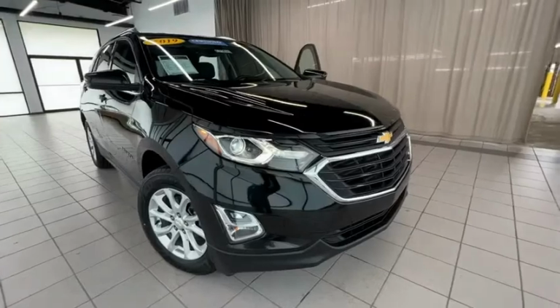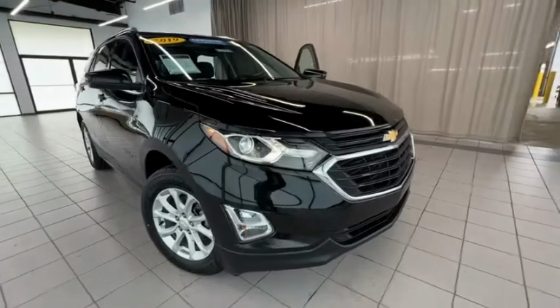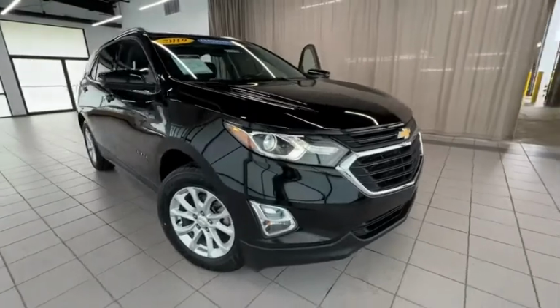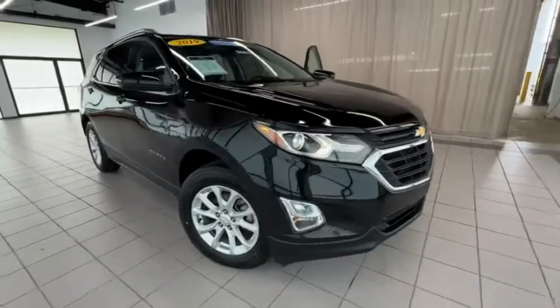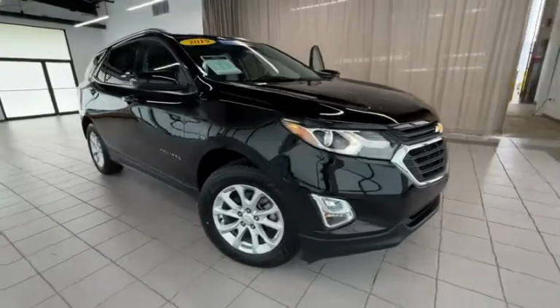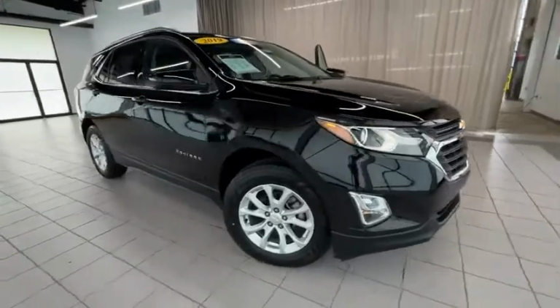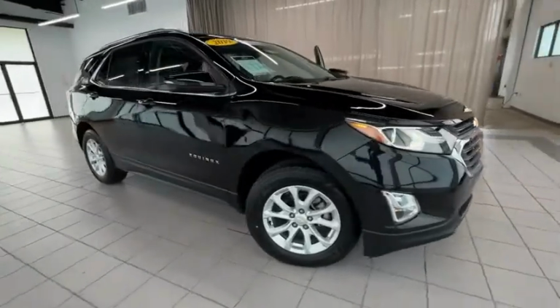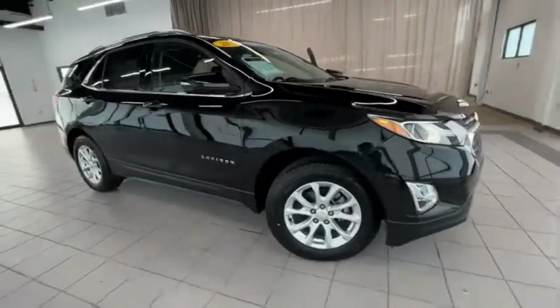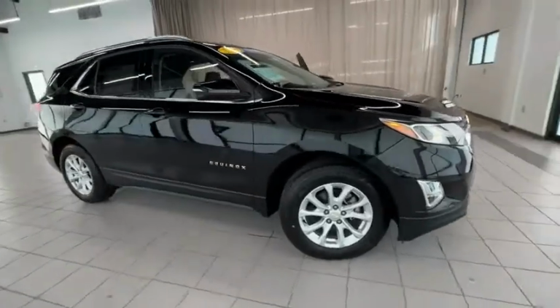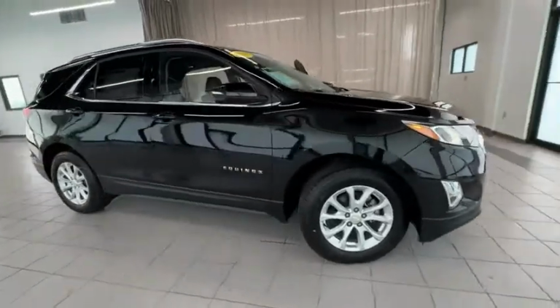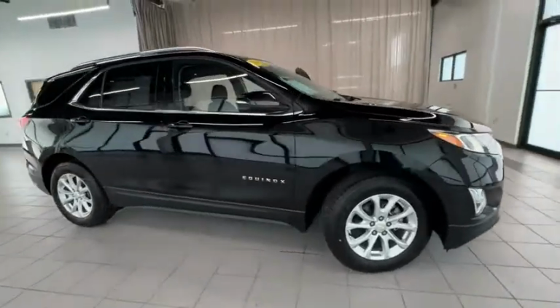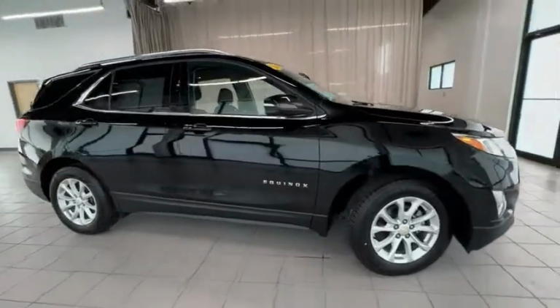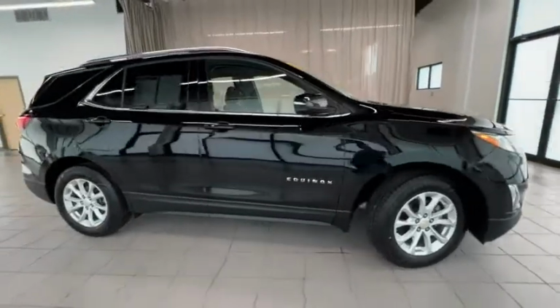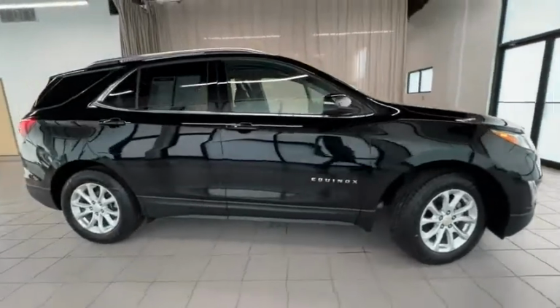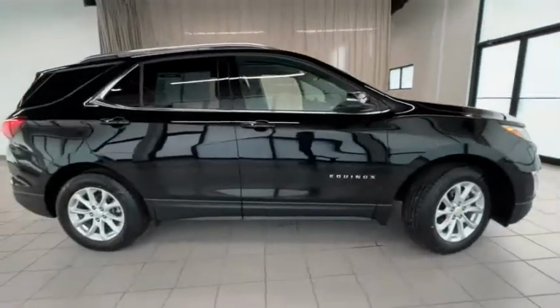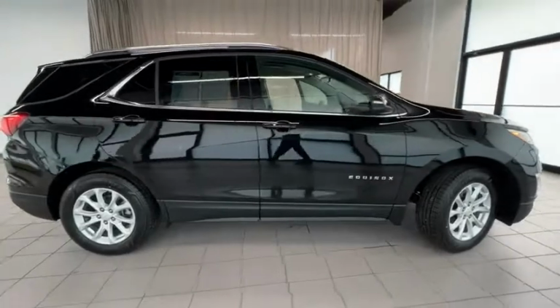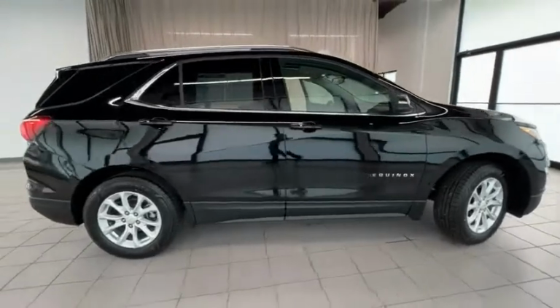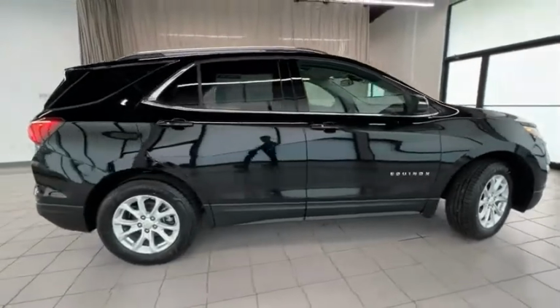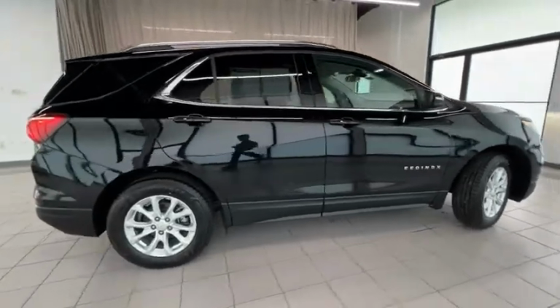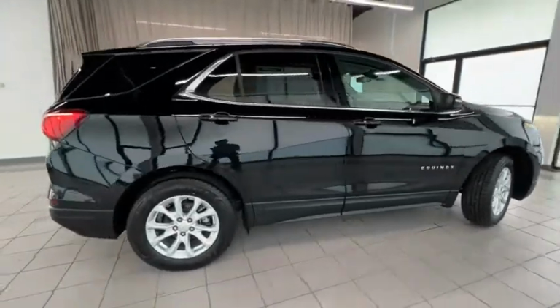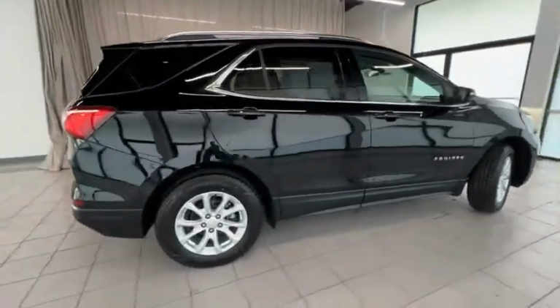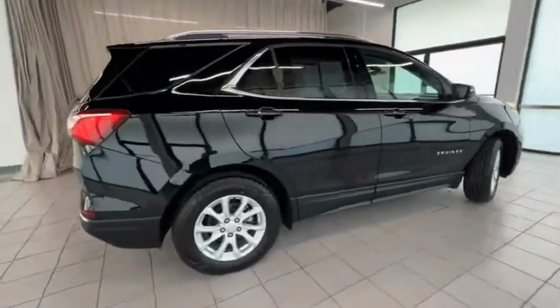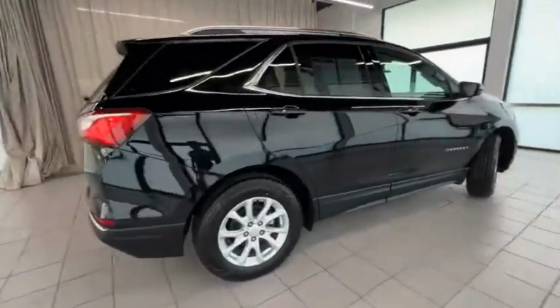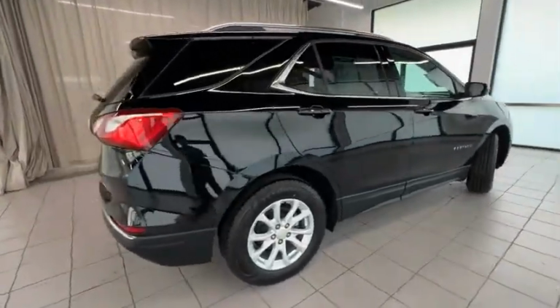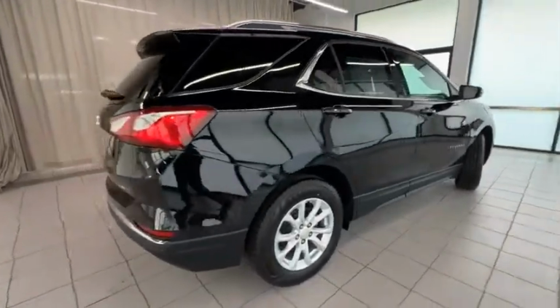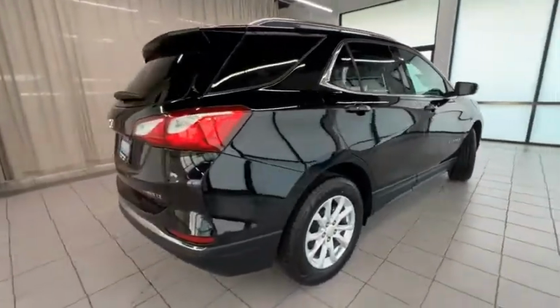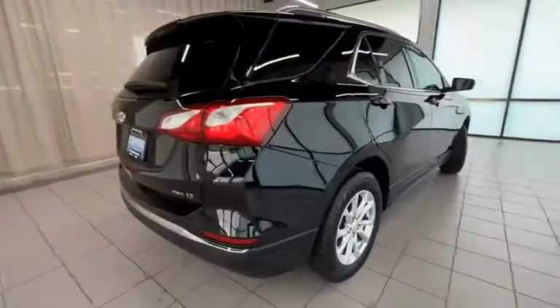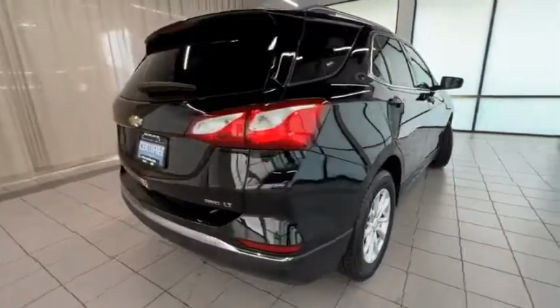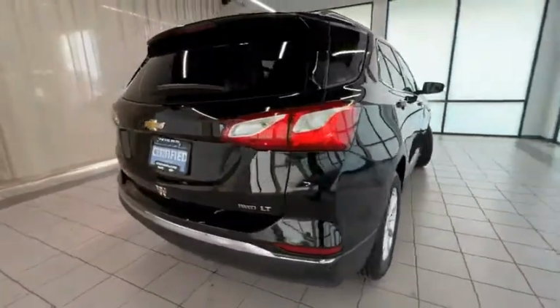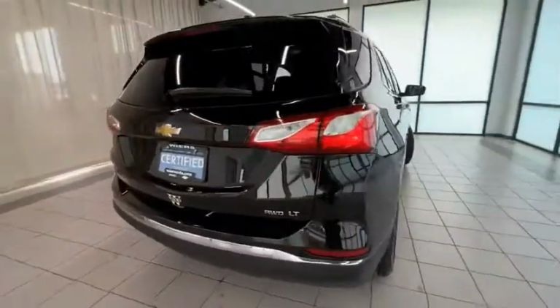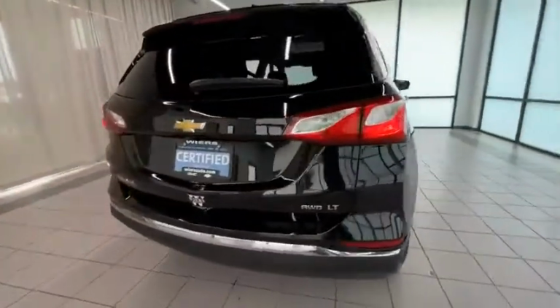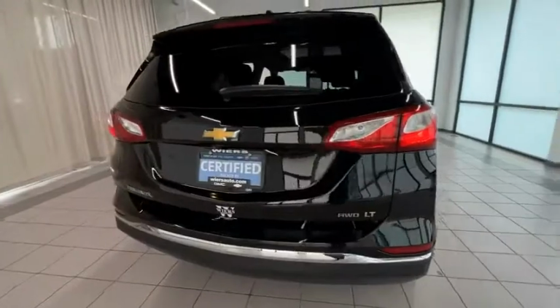Make a great choice today with the 2019 Equinox. Fuel efficiency, safety, and value equals the Chevy Equinox.